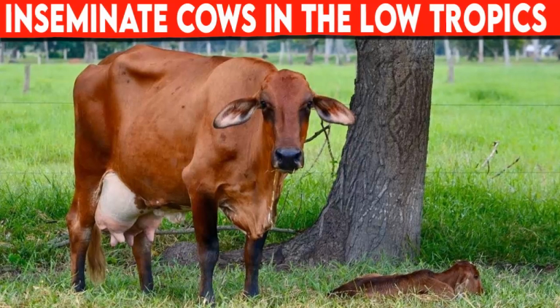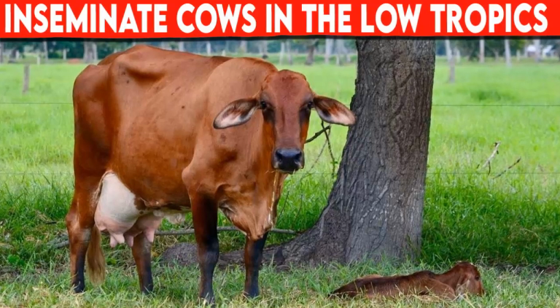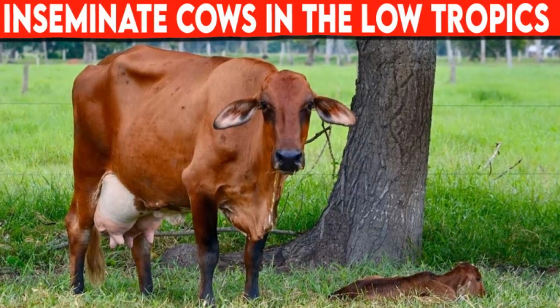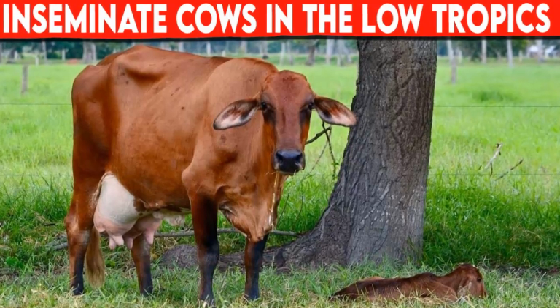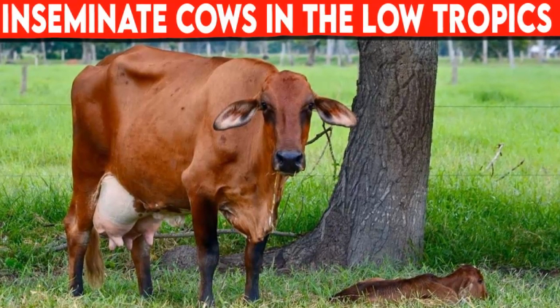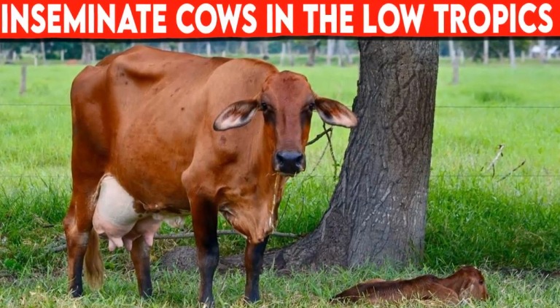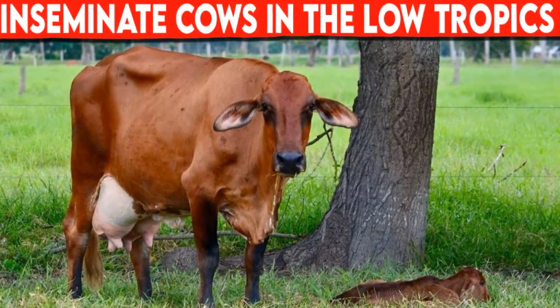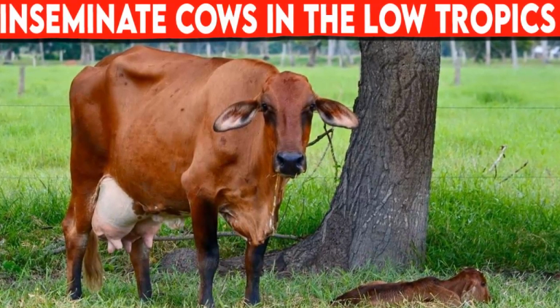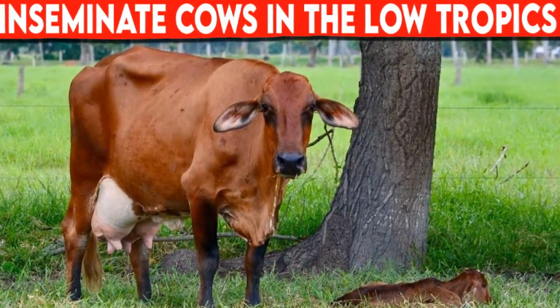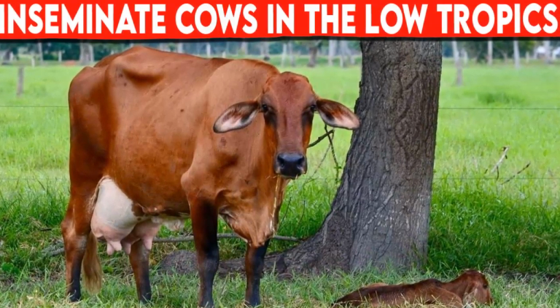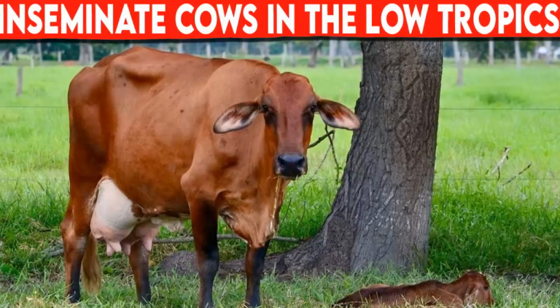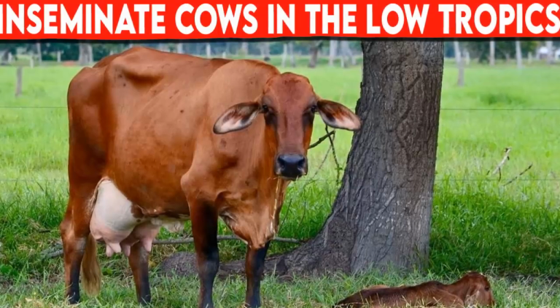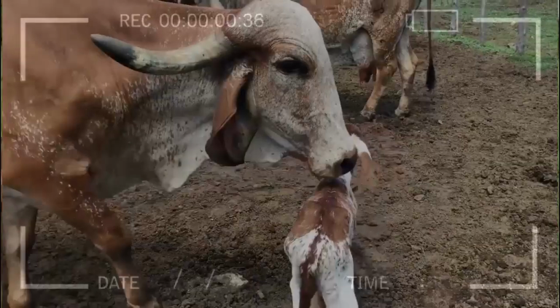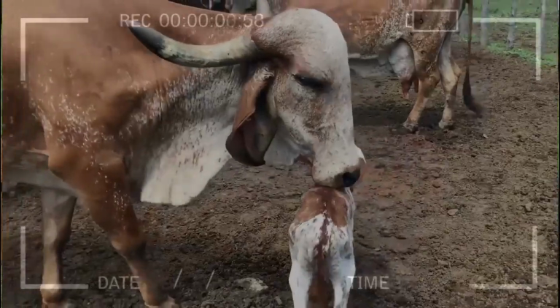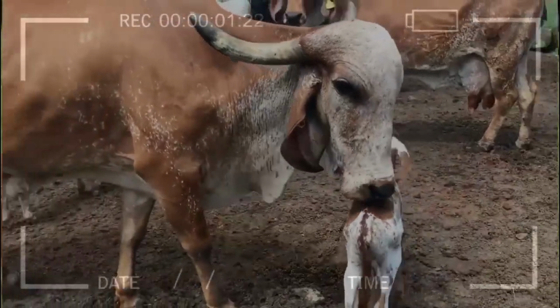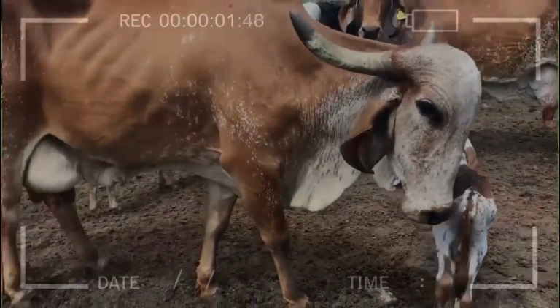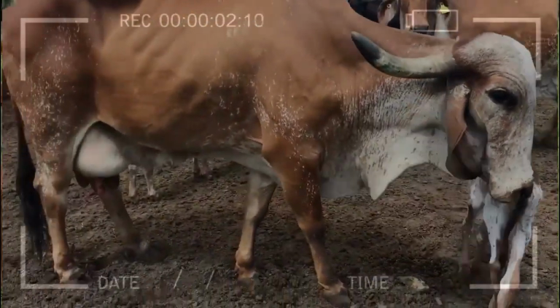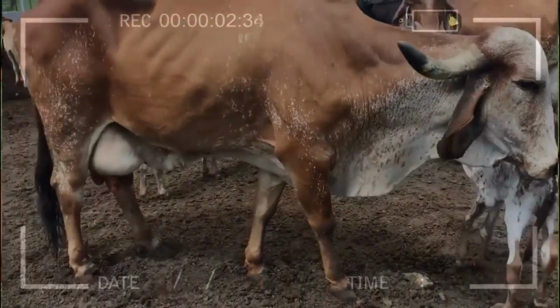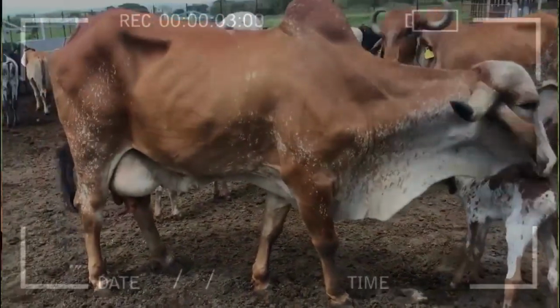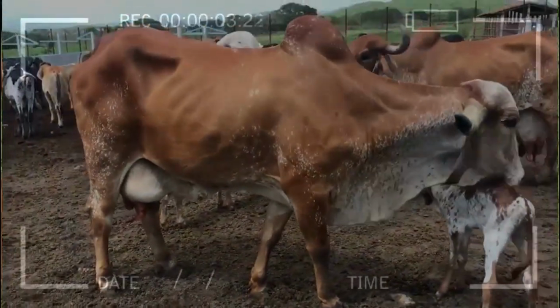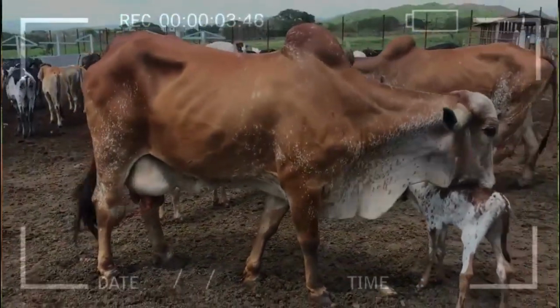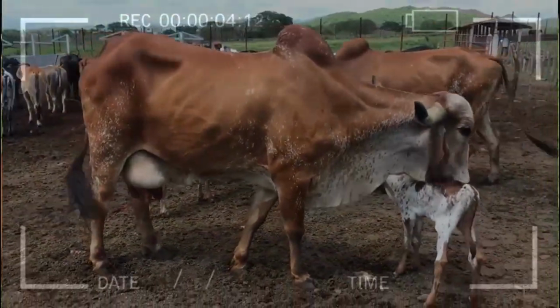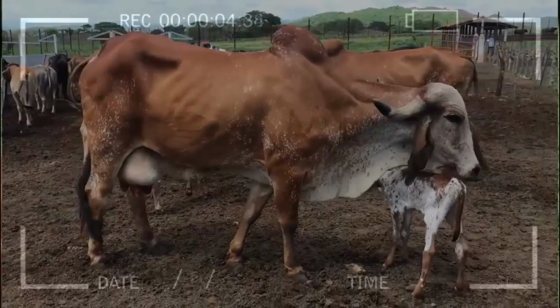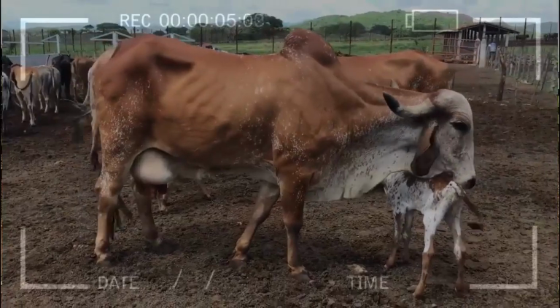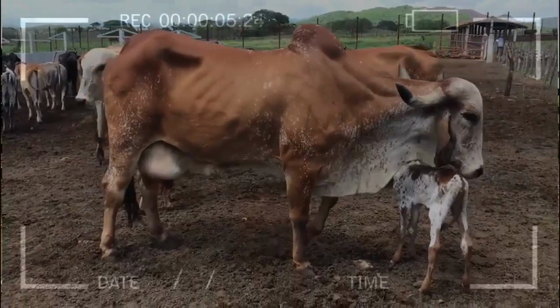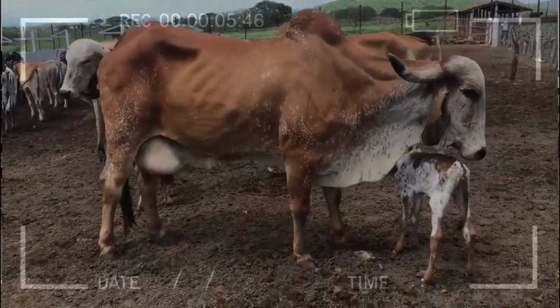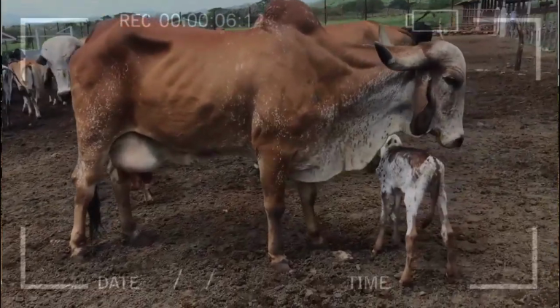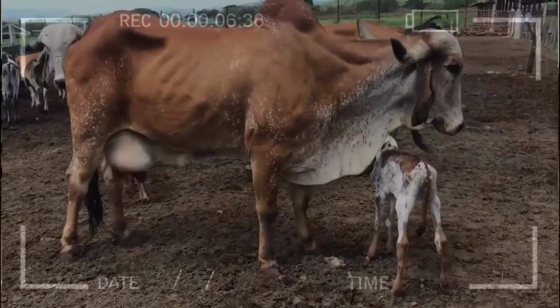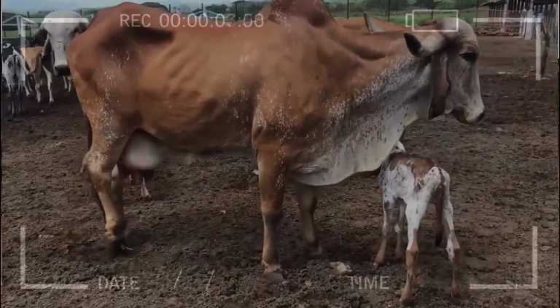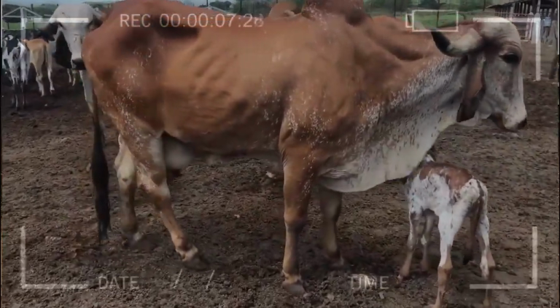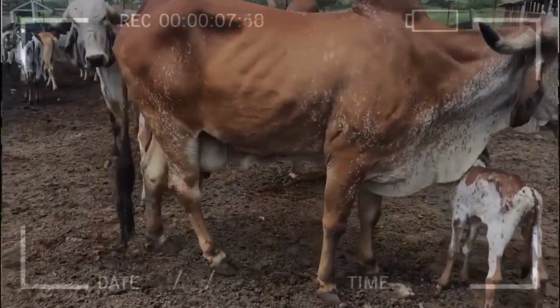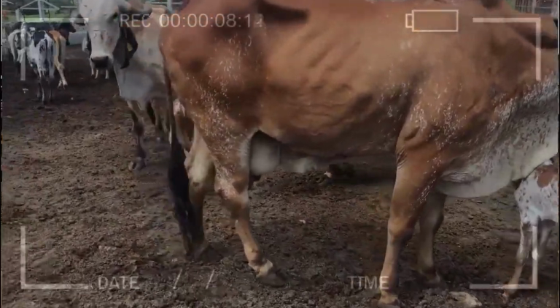Inseminating cows in the low tropics through artificial insemination can increase the number of cattle in the herd, save resources, and obtain successful lactations by allocating the capital that is destined for the maintenance of a bull.